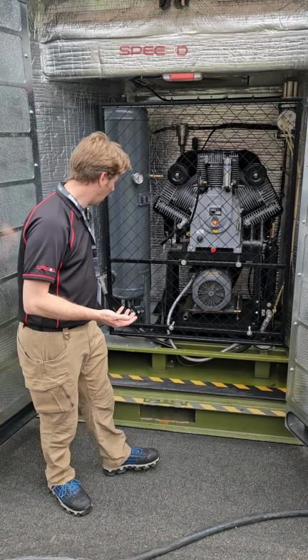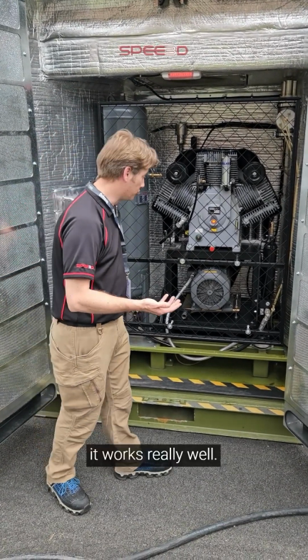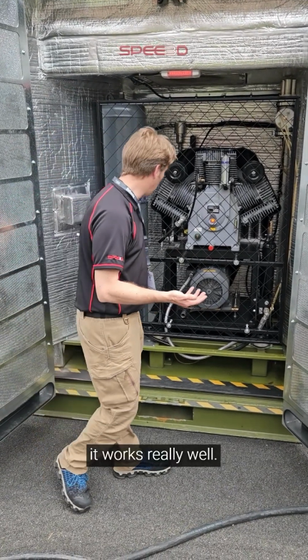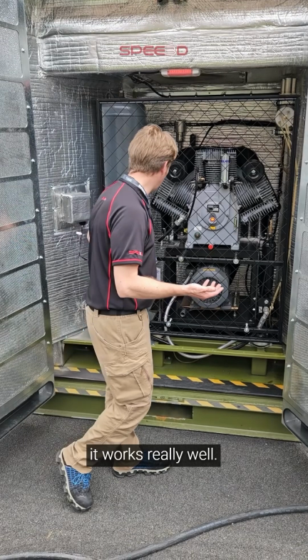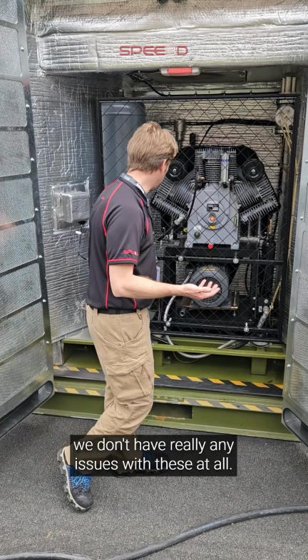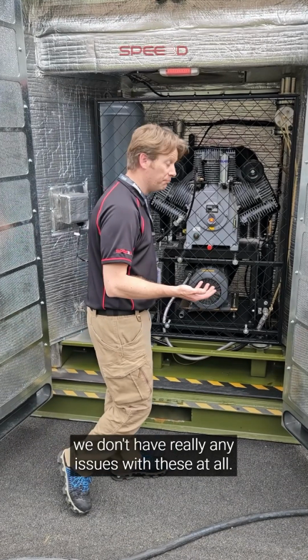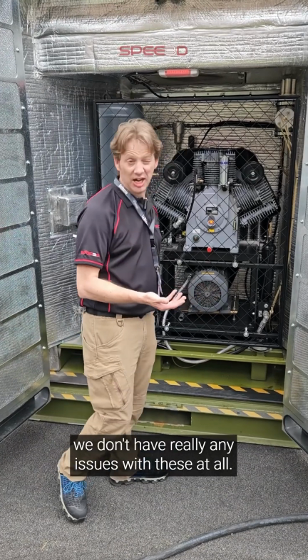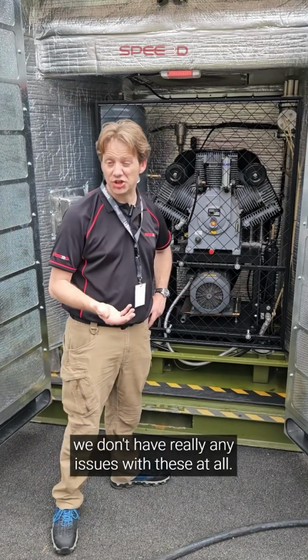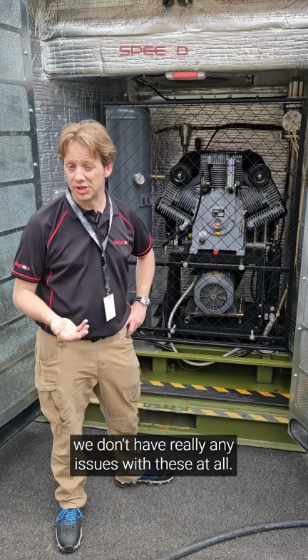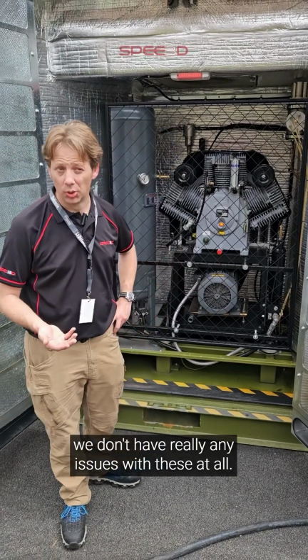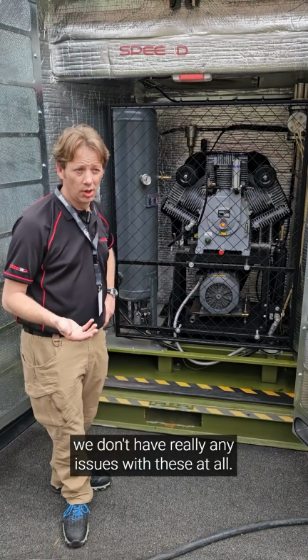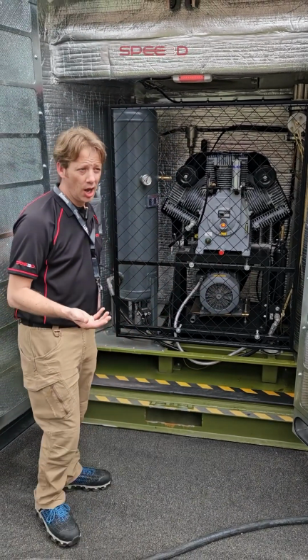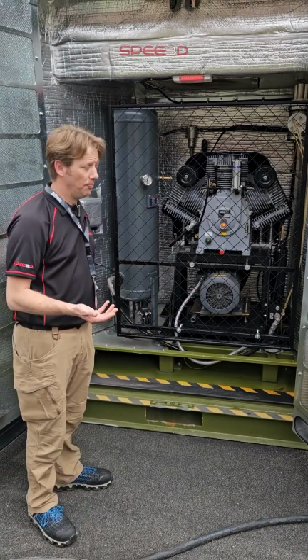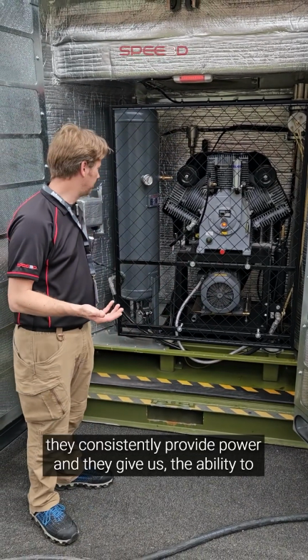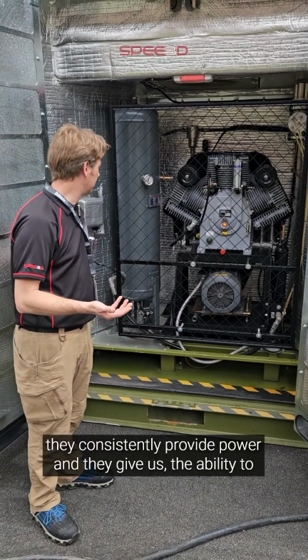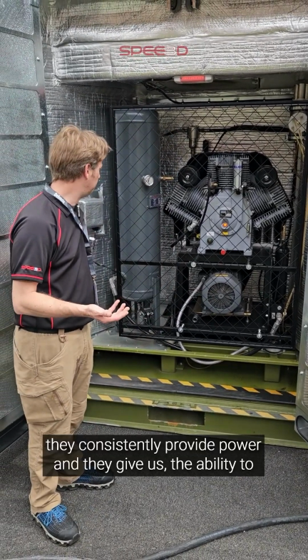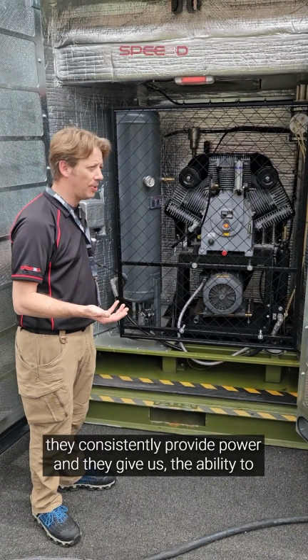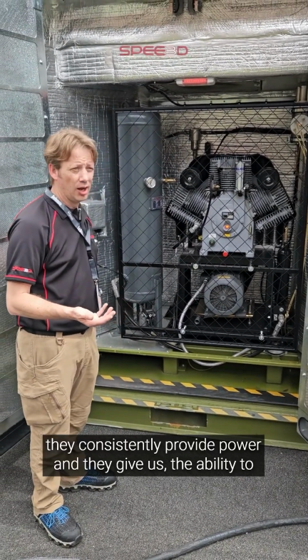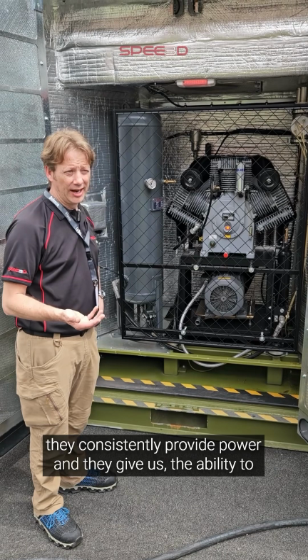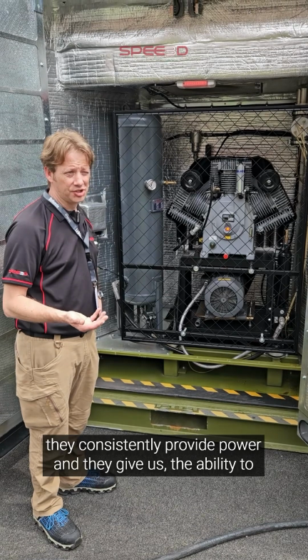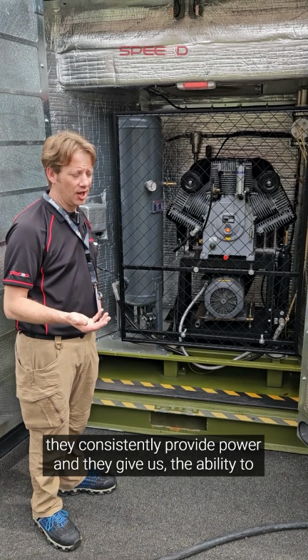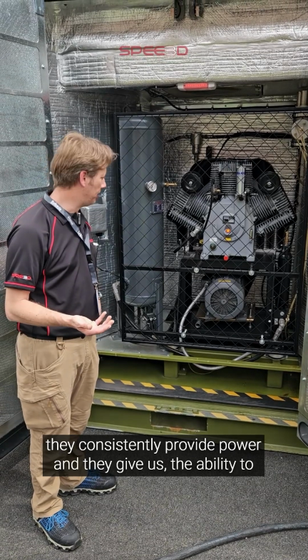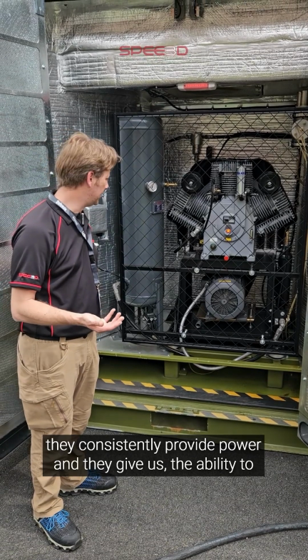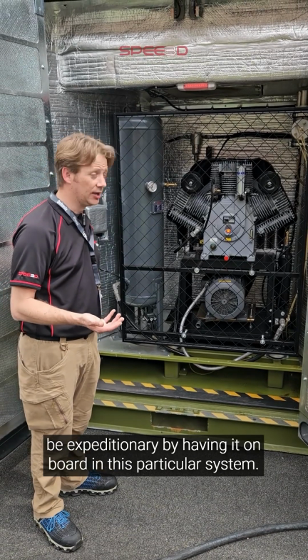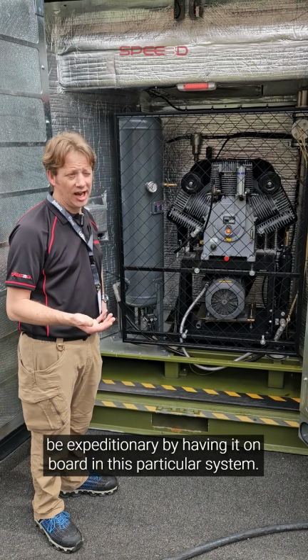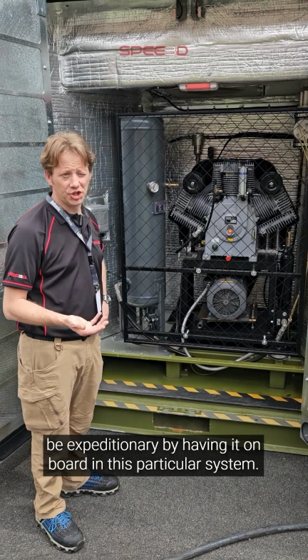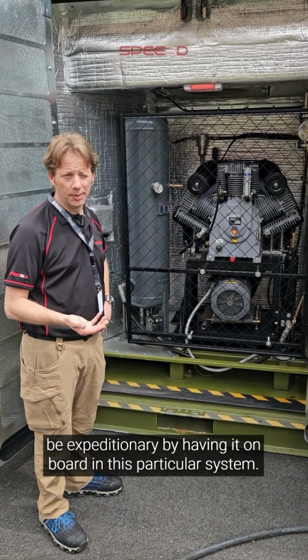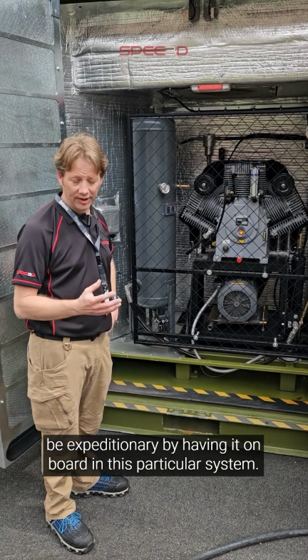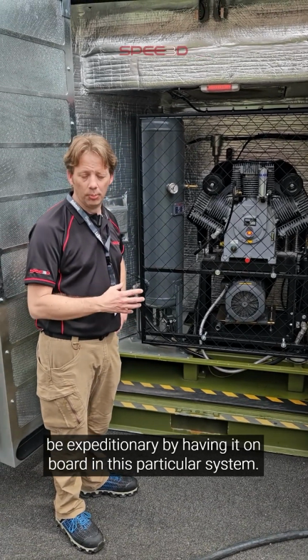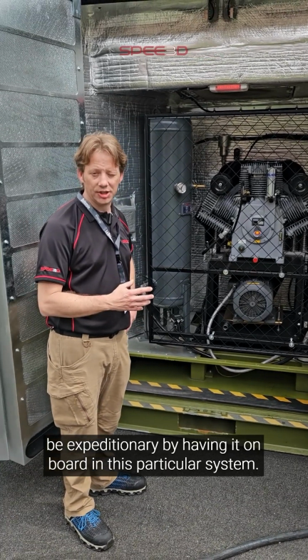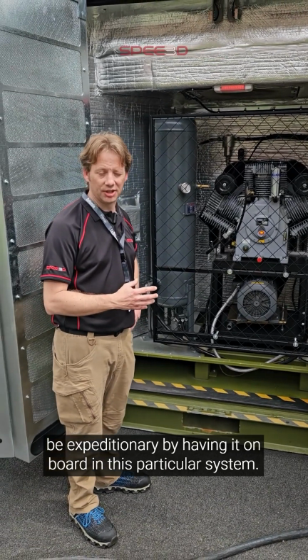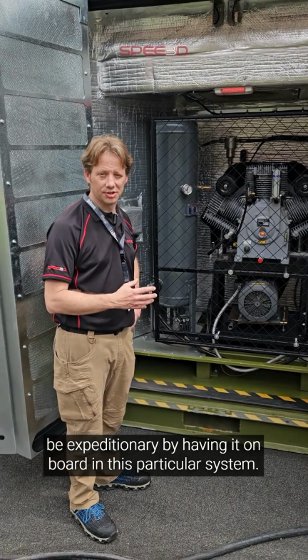It works really well — we don't have any issues with these at all. They consistently provide power and give us the ability to be expeditionary by having the compressor onboard in this particular system.